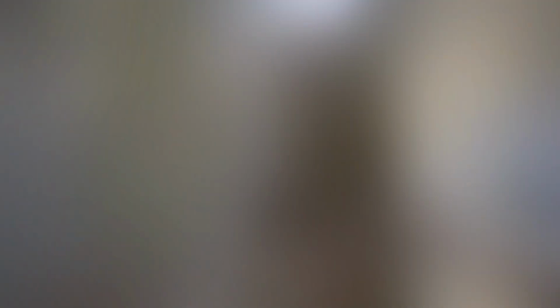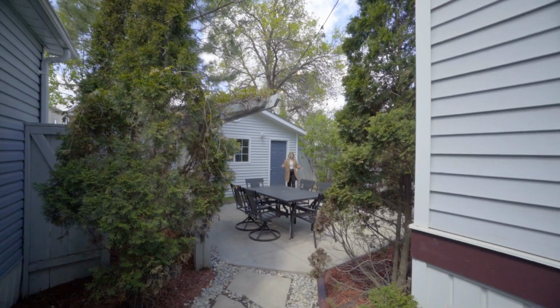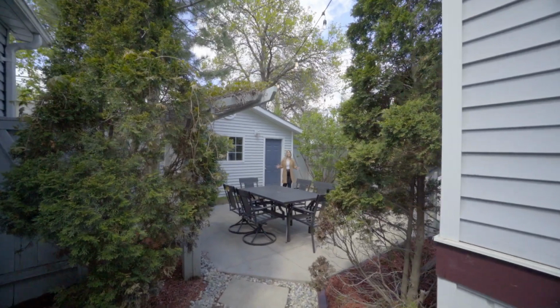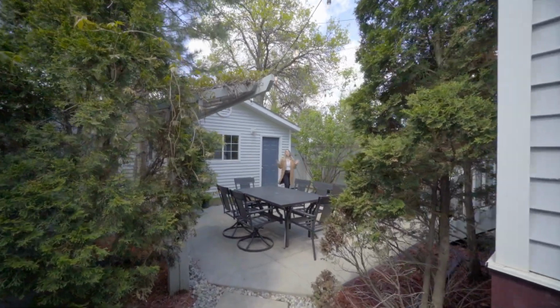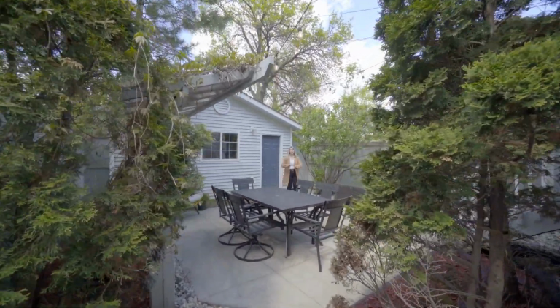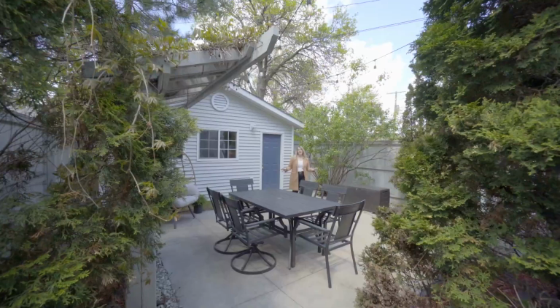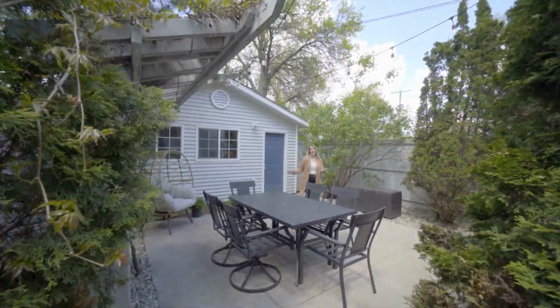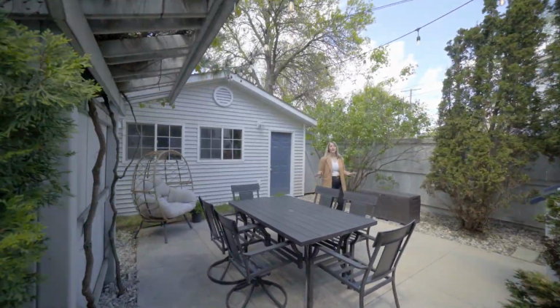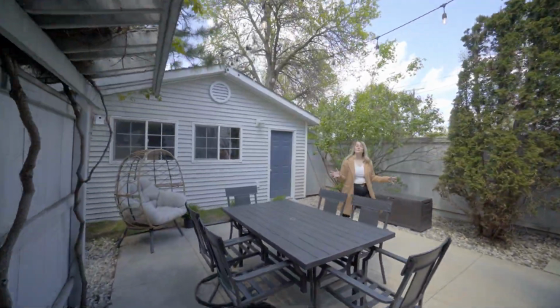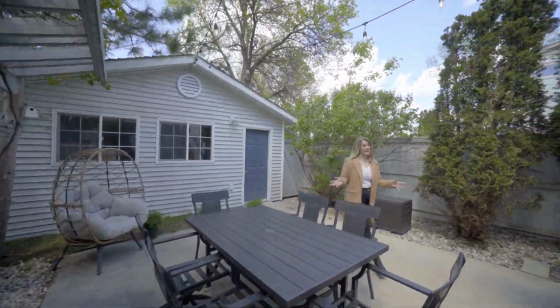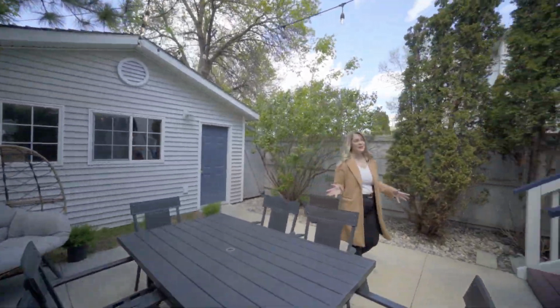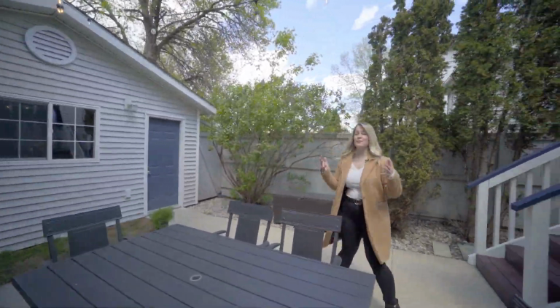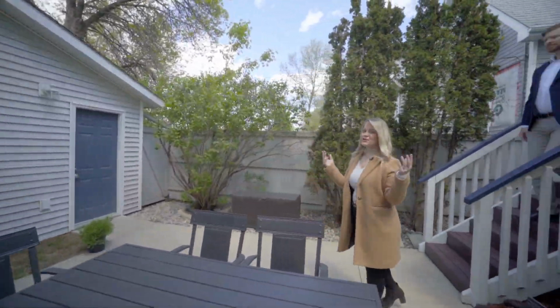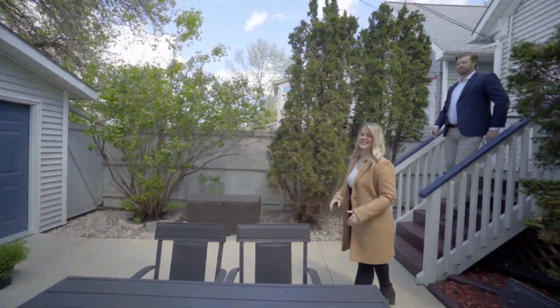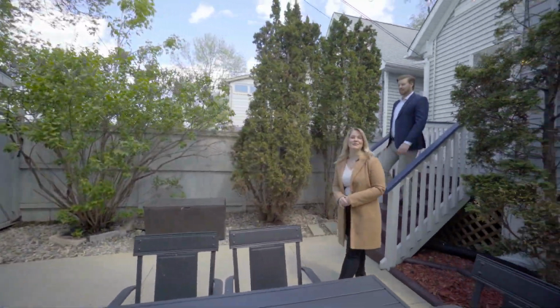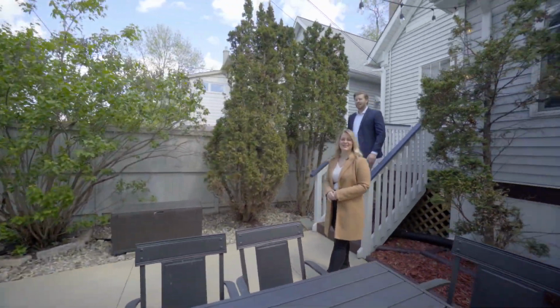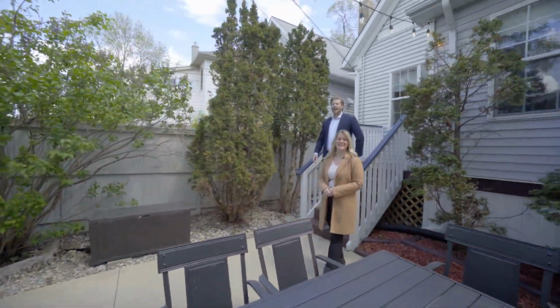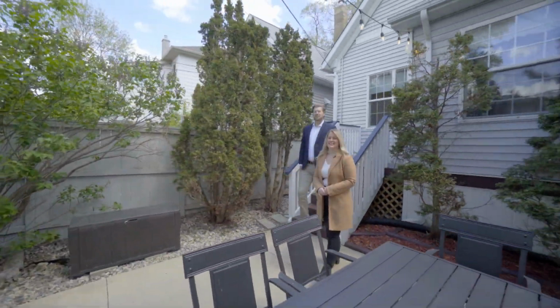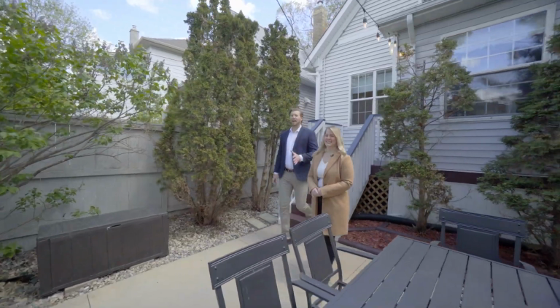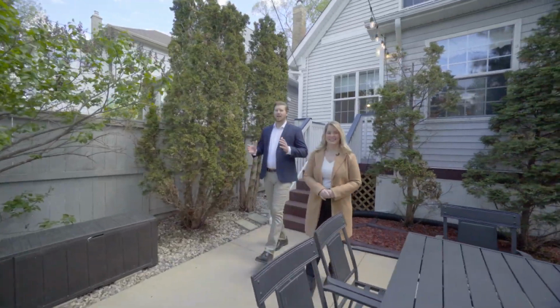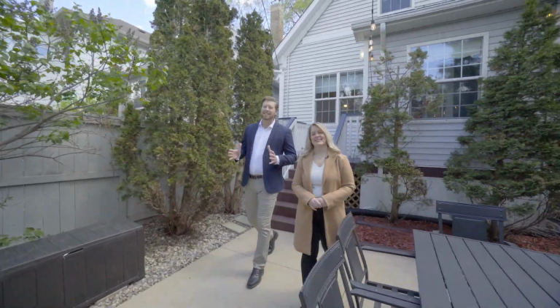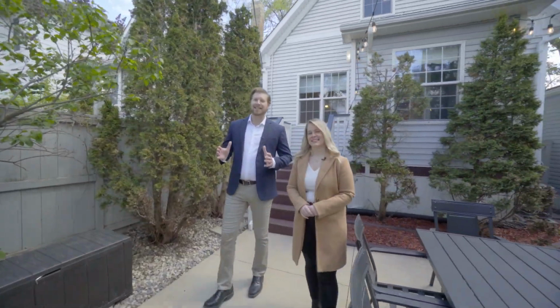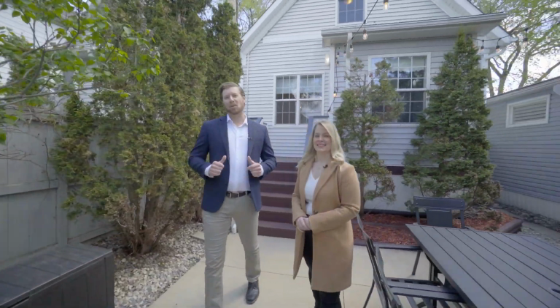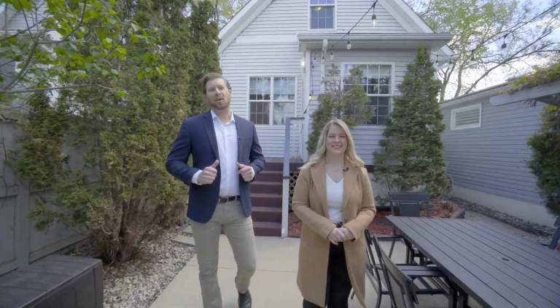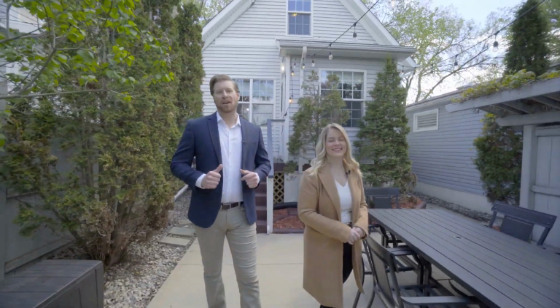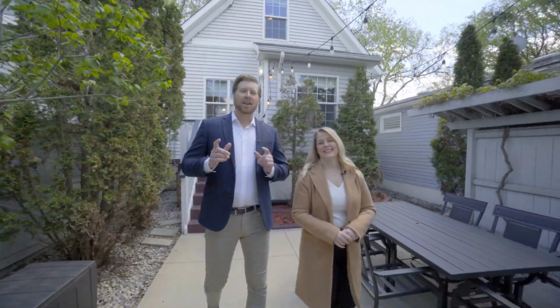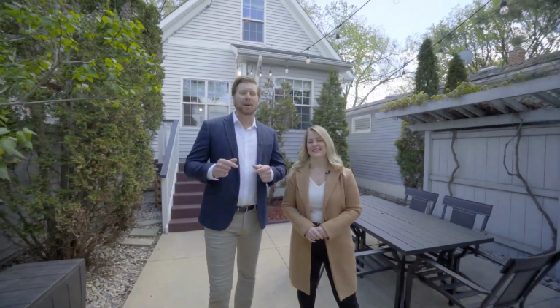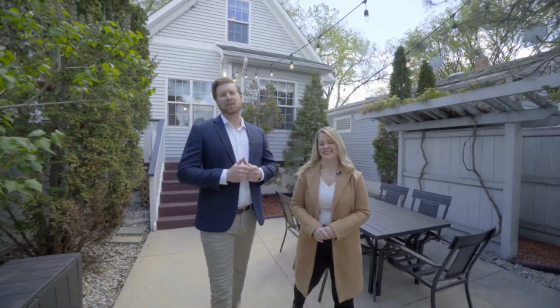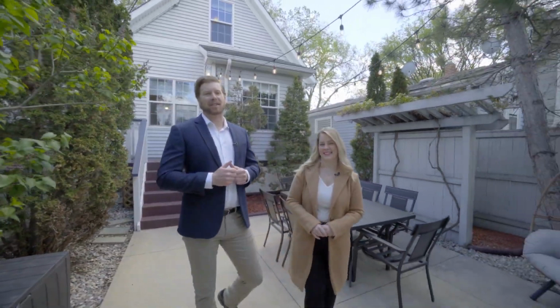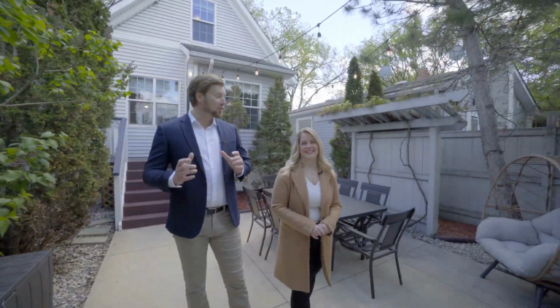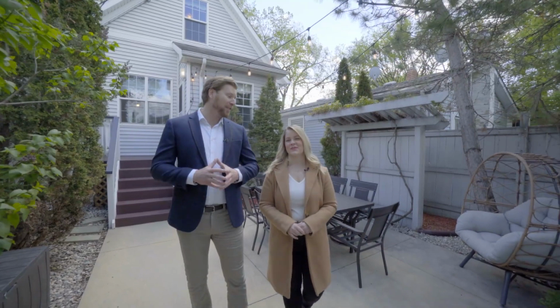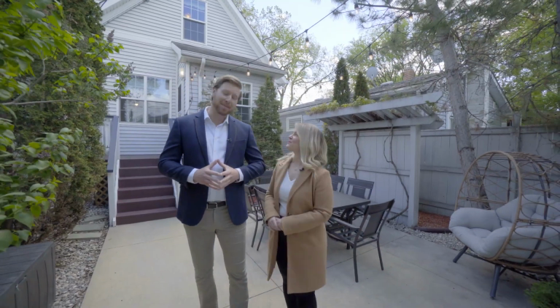Enjoy summer nights in your private low-maintenance backyard complete with gas line hookup and patio string lights to set the mood. And don't forget about the amazing 18 by 24 garage, newly built in 2000 — super rare for this neighborhood.